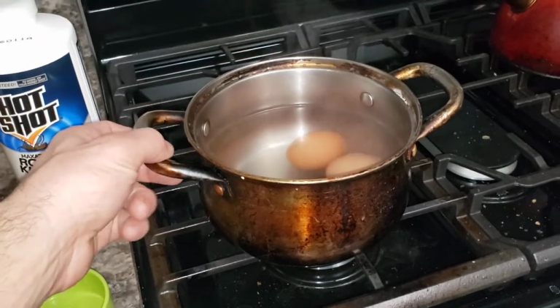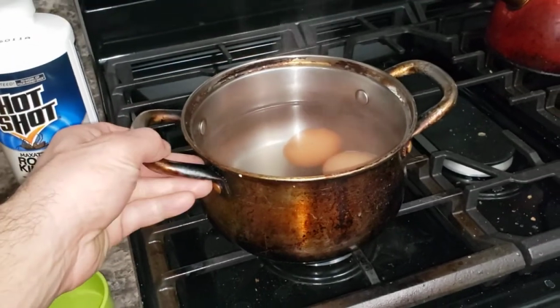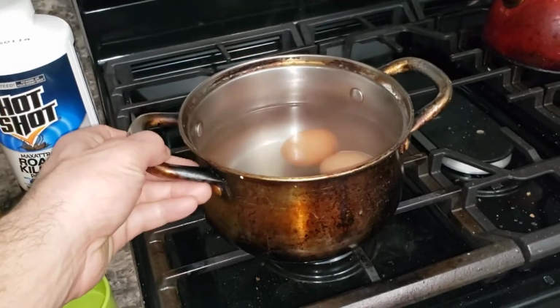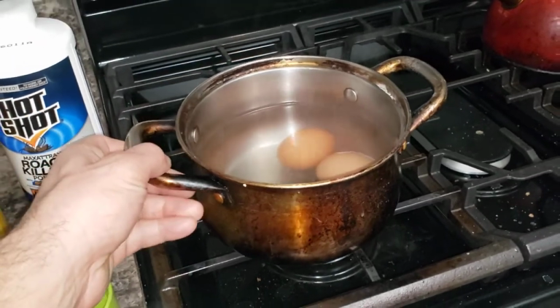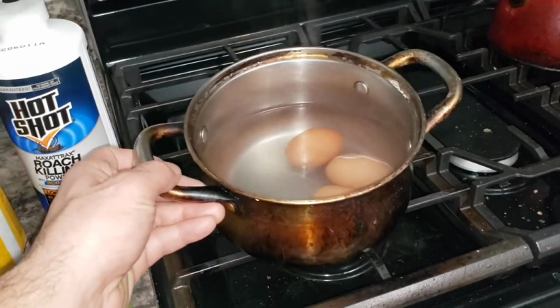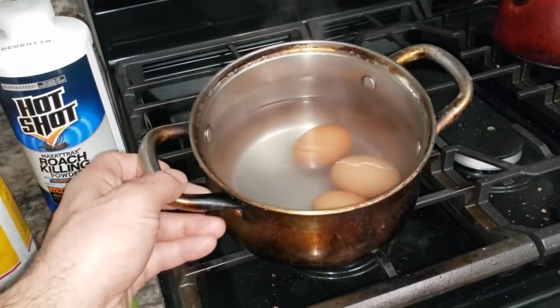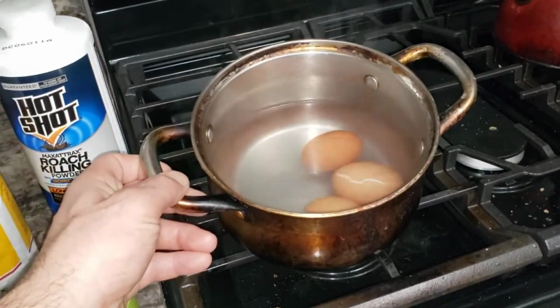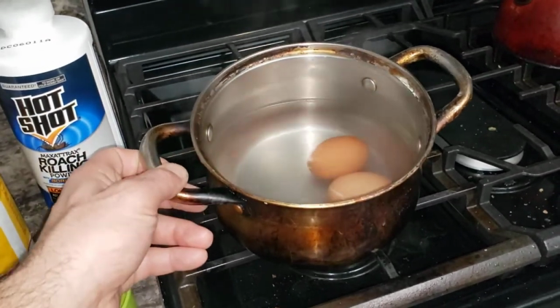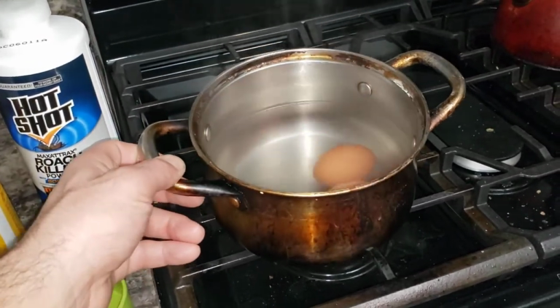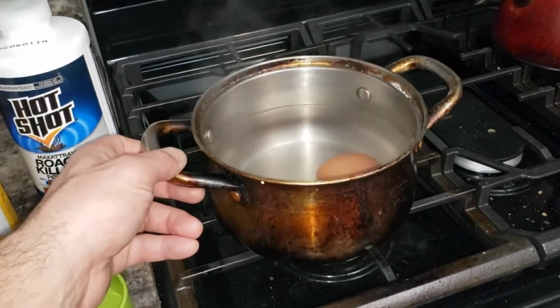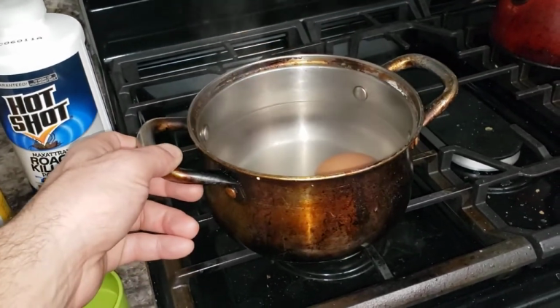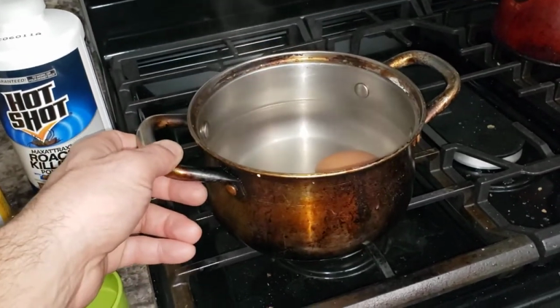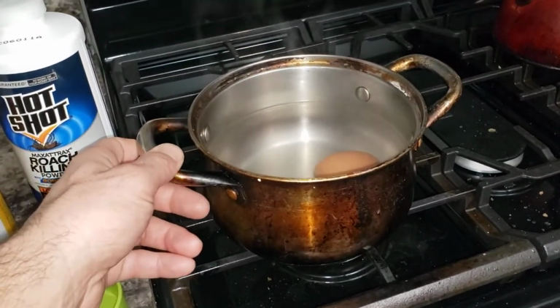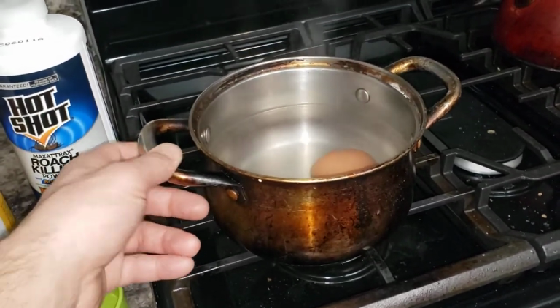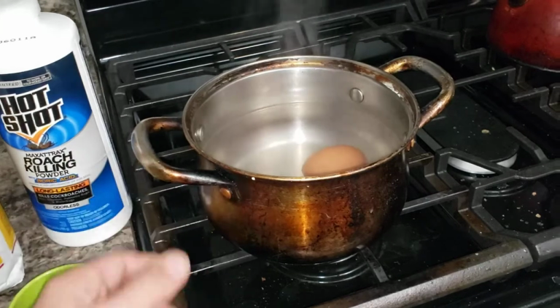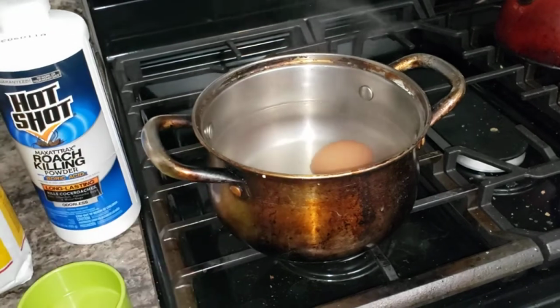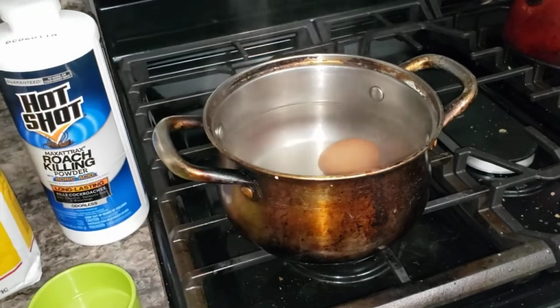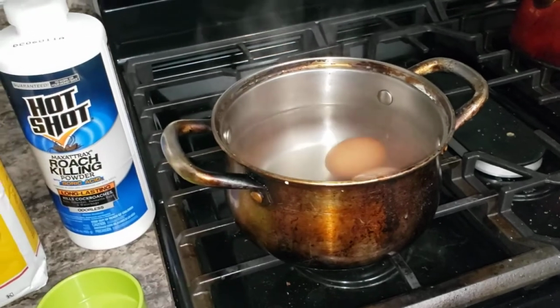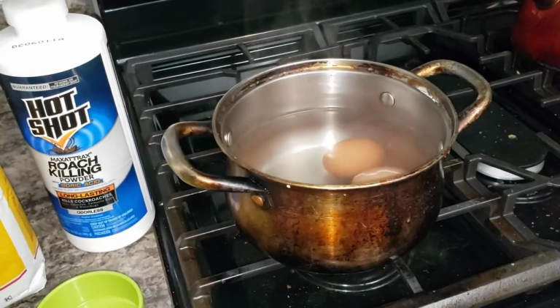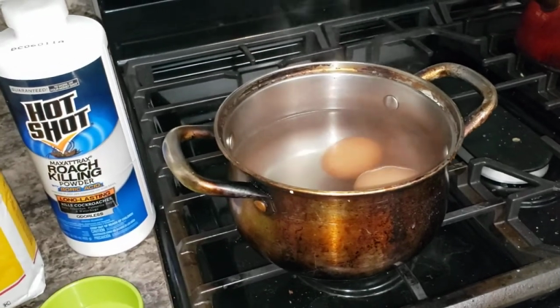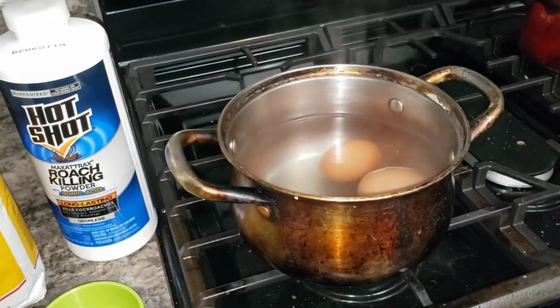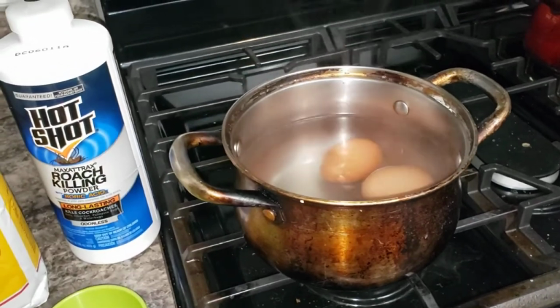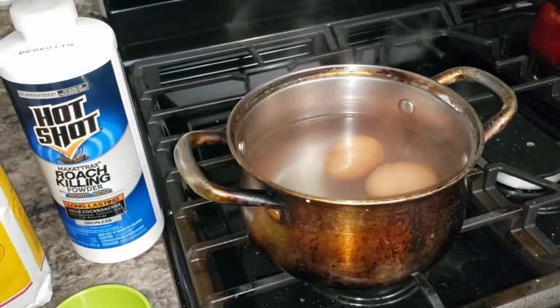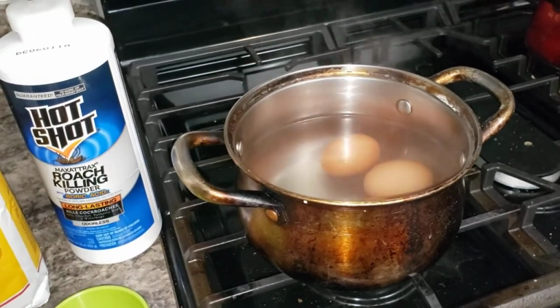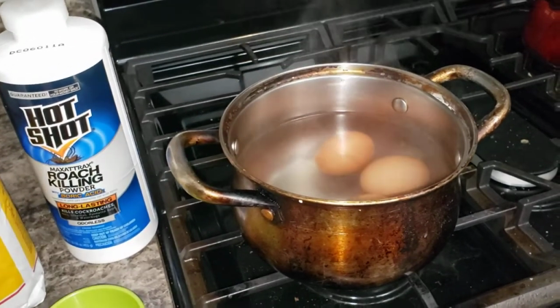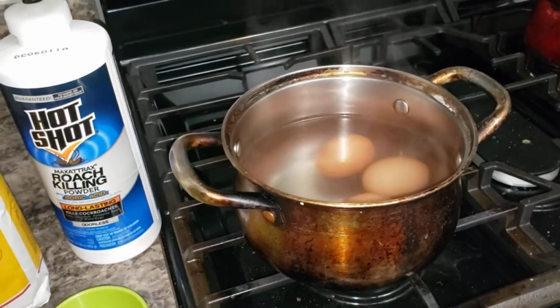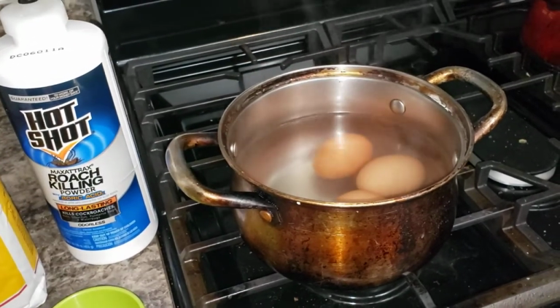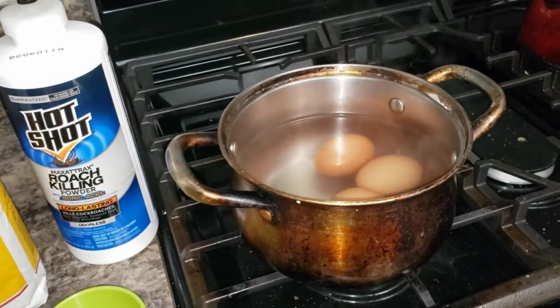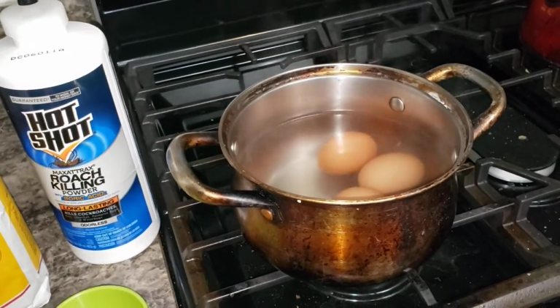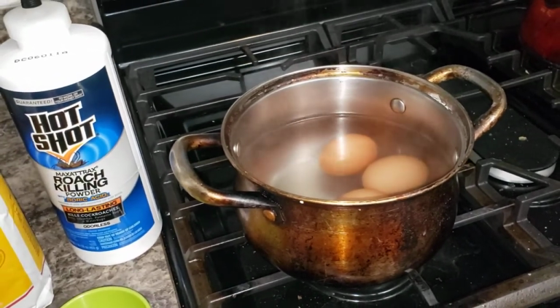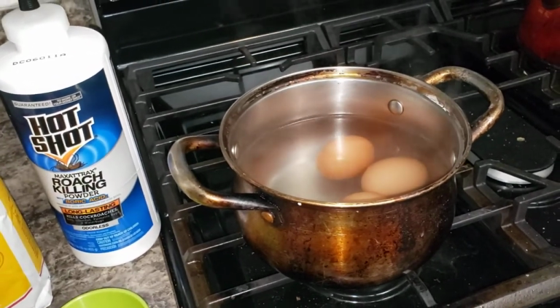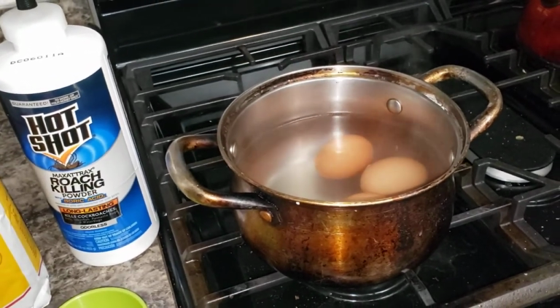Boil the eggs for about 15 minutes, let them cool off, peel them, and take out just the yellow — the yolk.